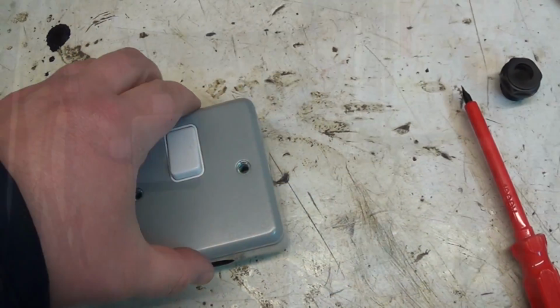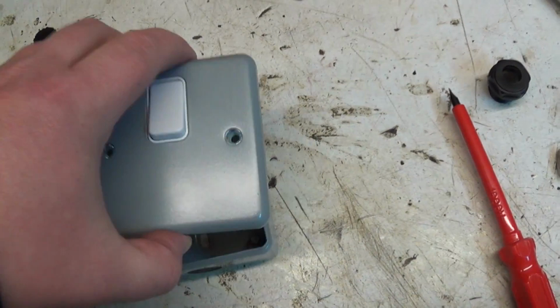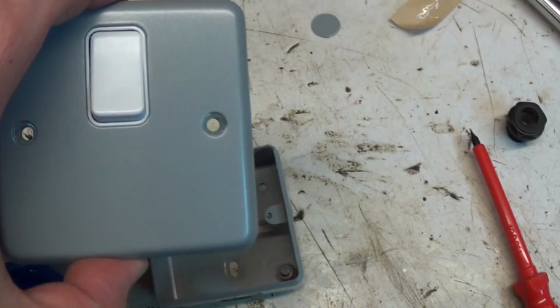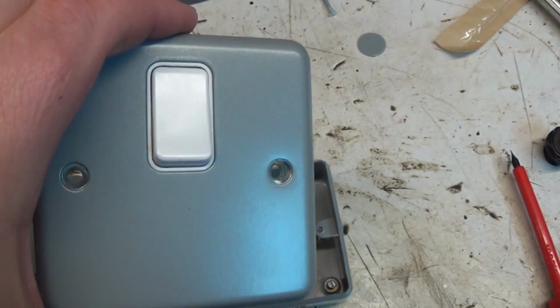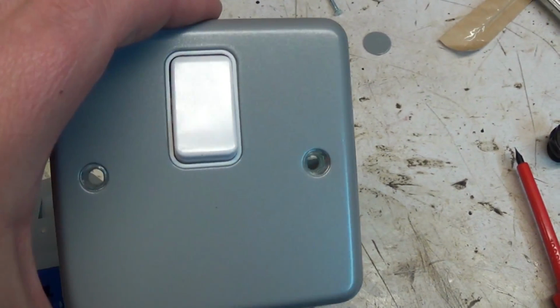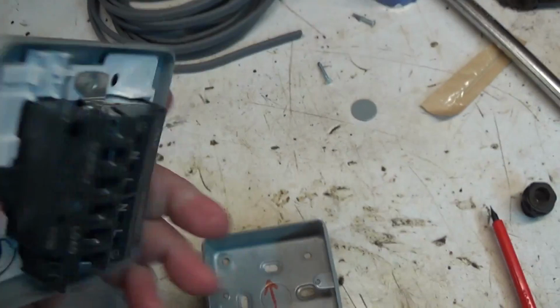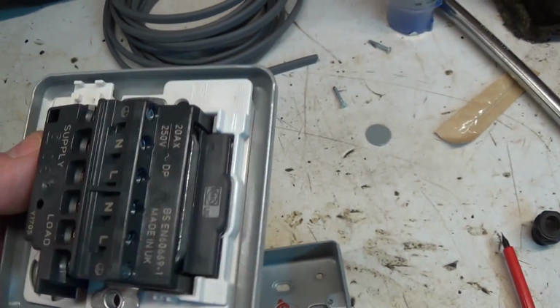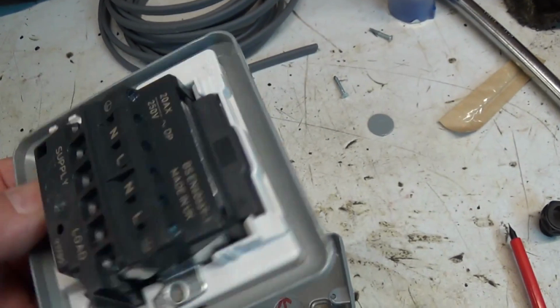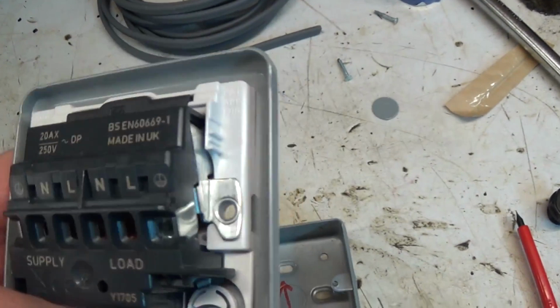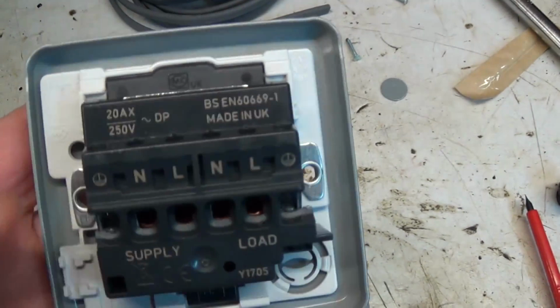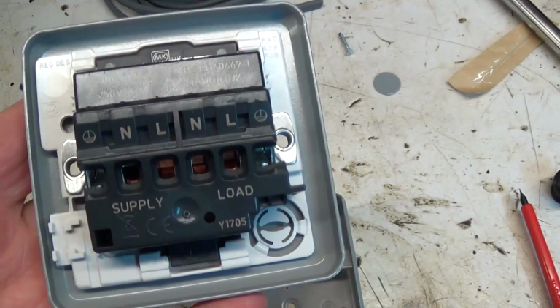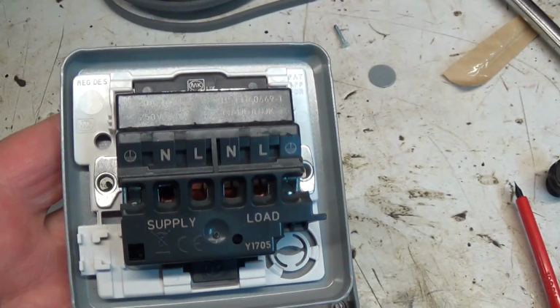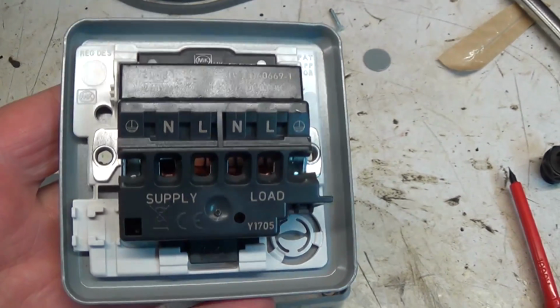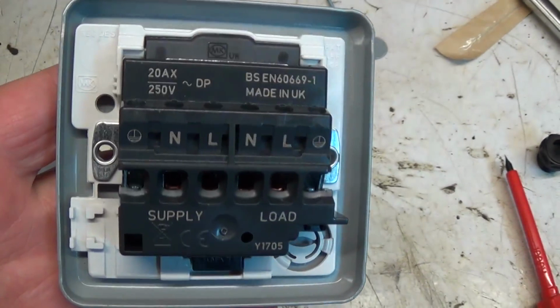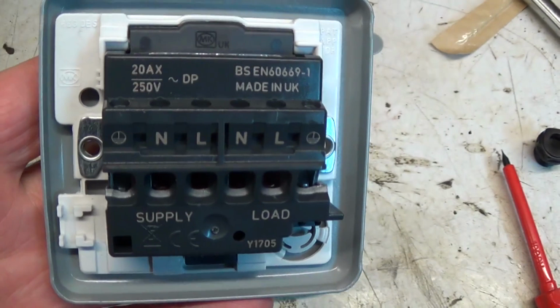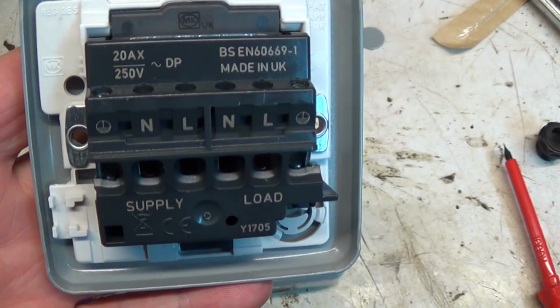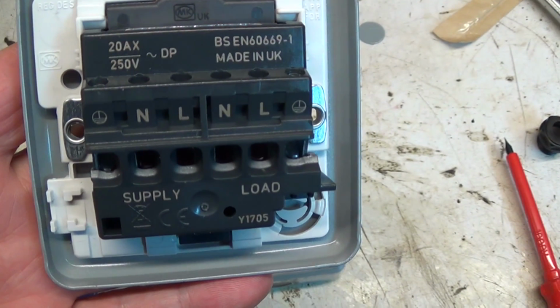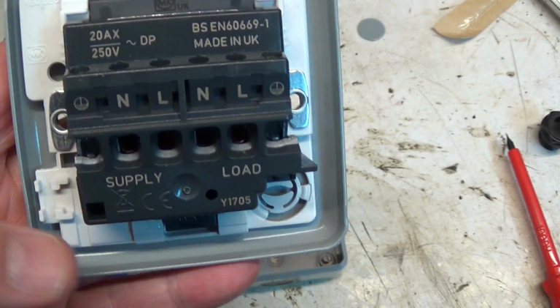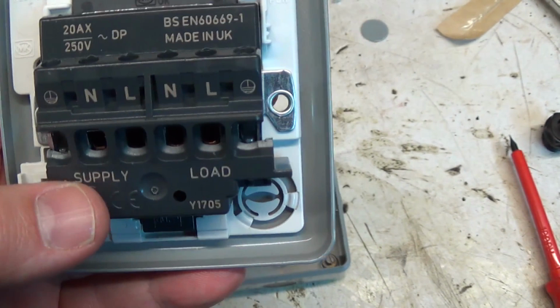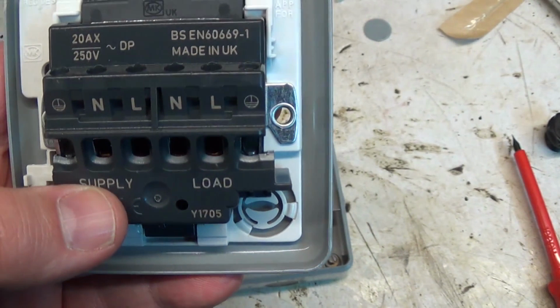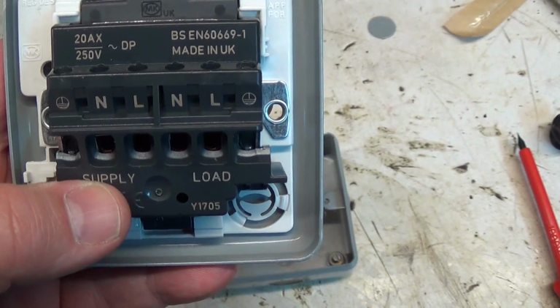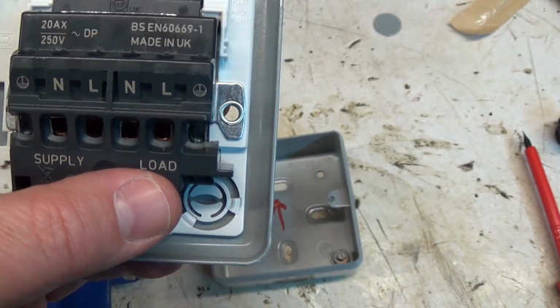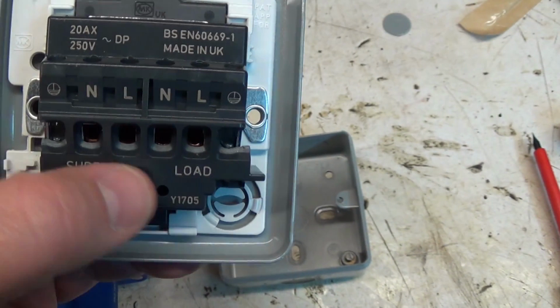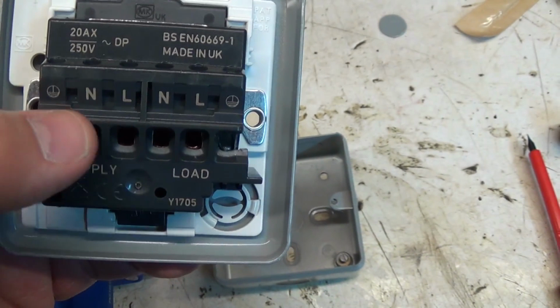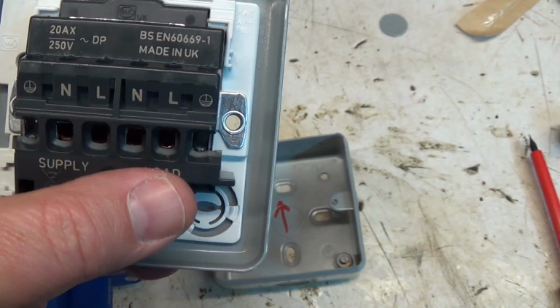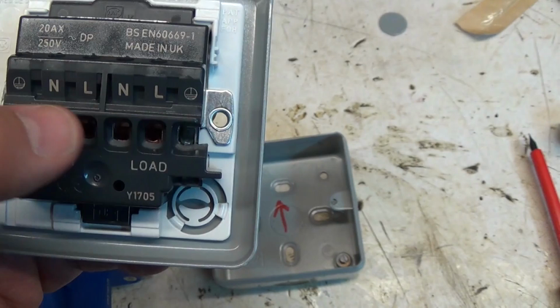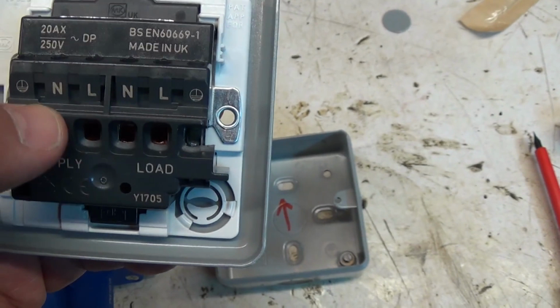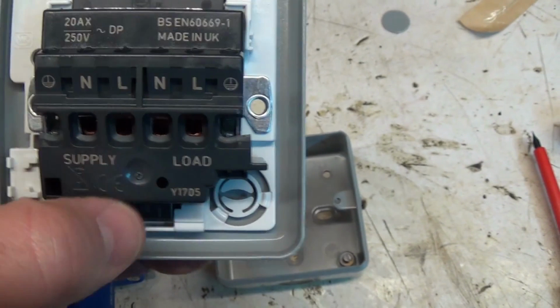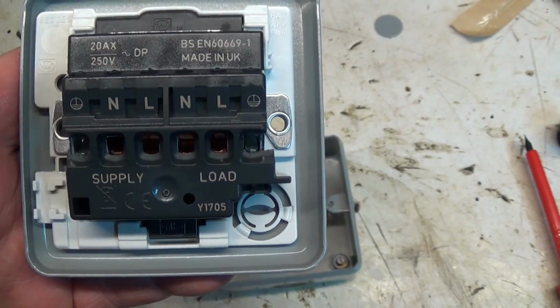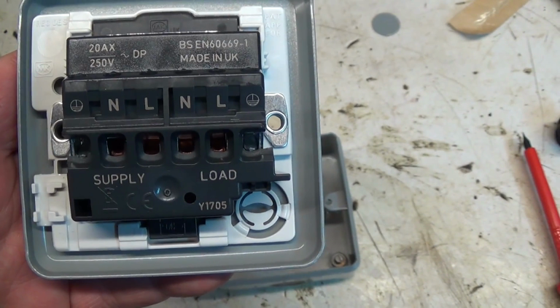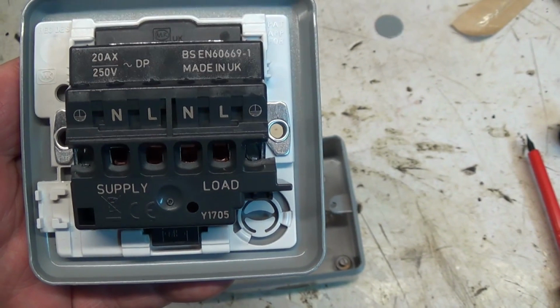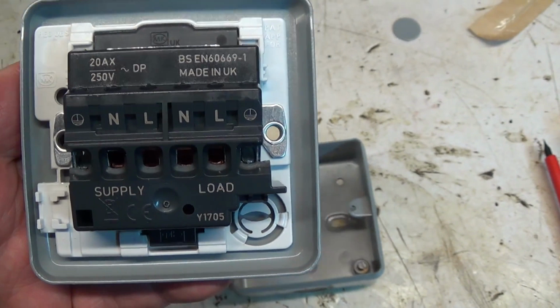I've got a 20 amp double pole switch which I'm going to put just above the socket. These are pretty easy to wire - as you can see it says supply on one side and load on the other, live and neutral - fairly self-explanatory.